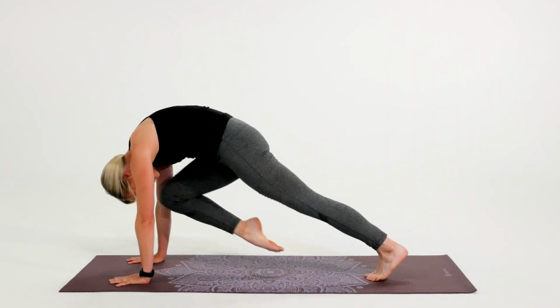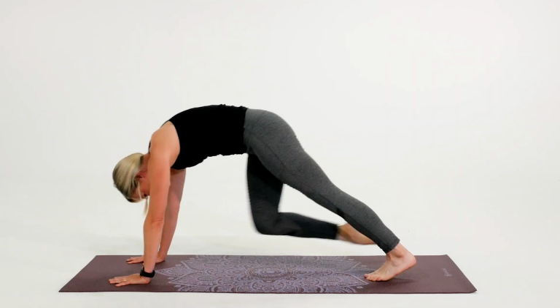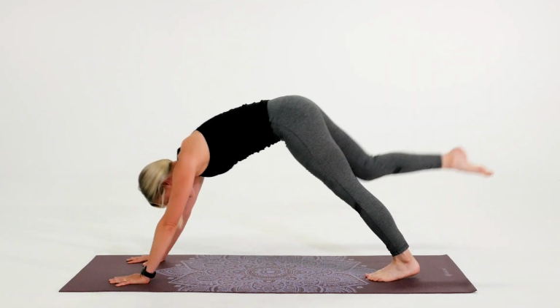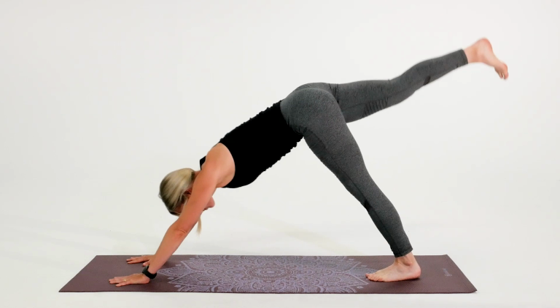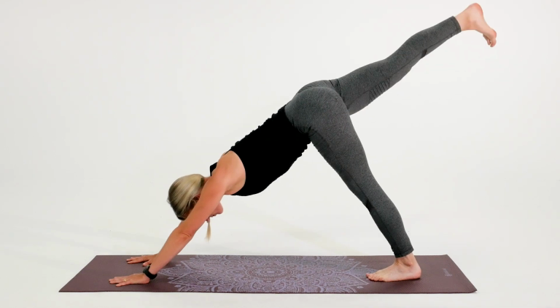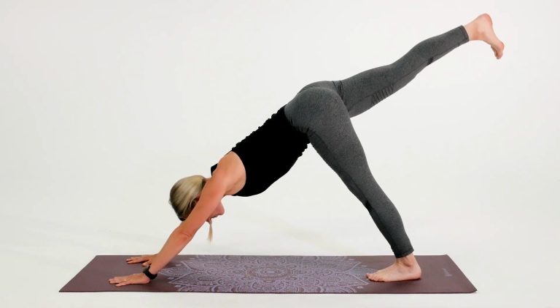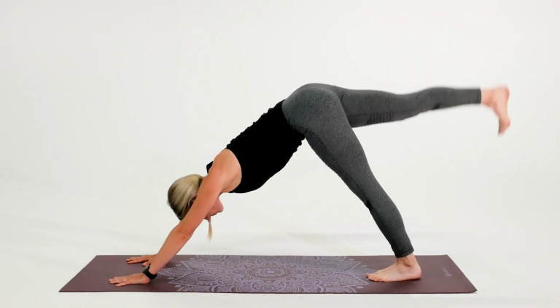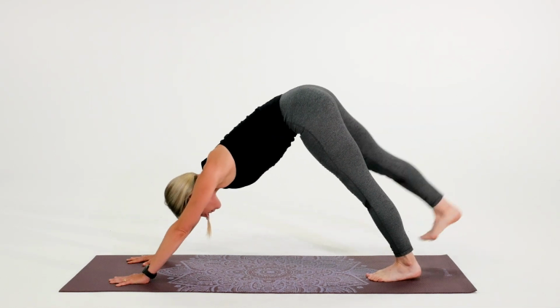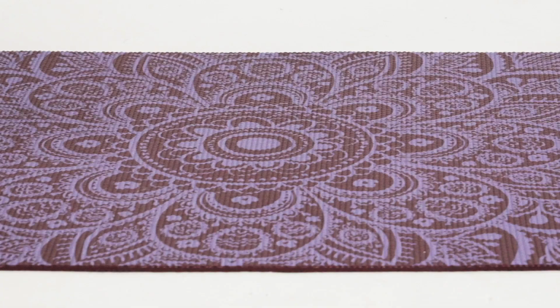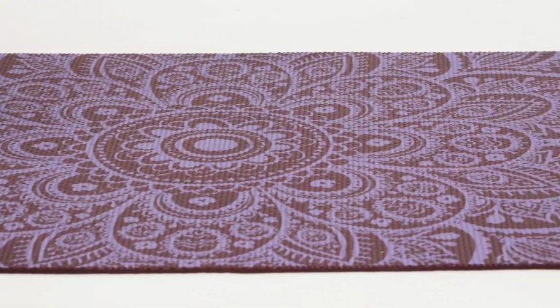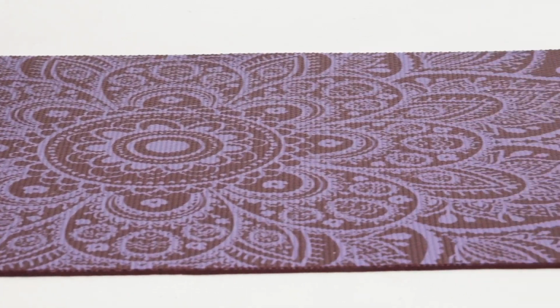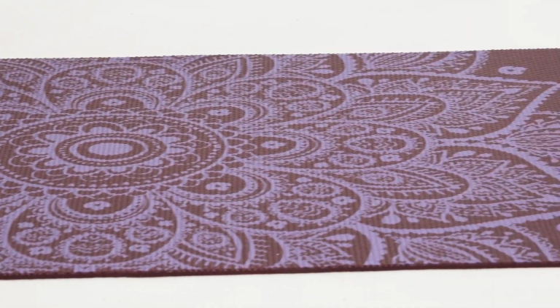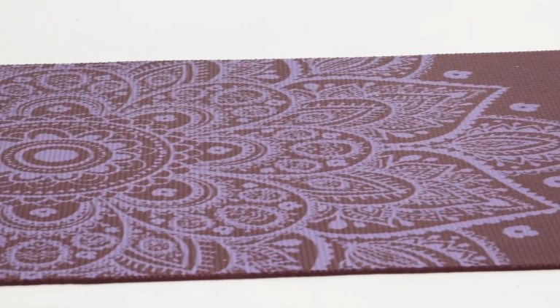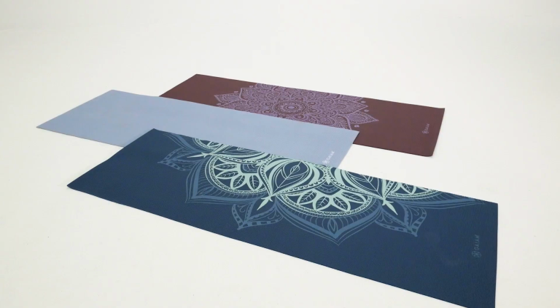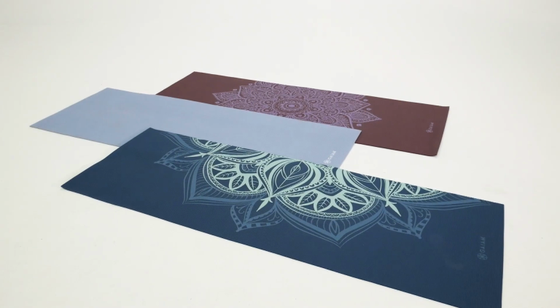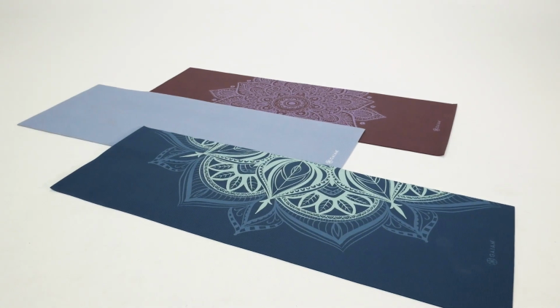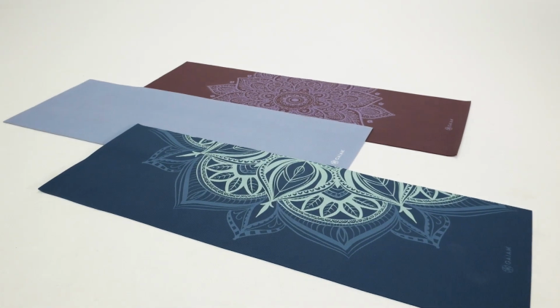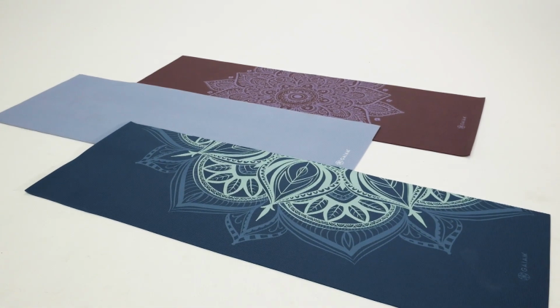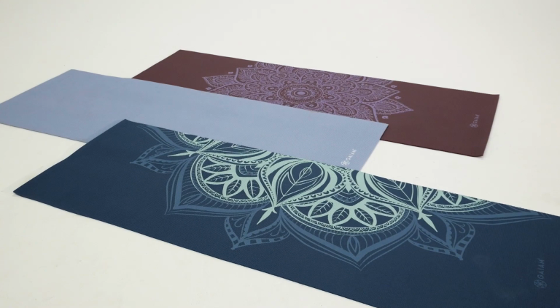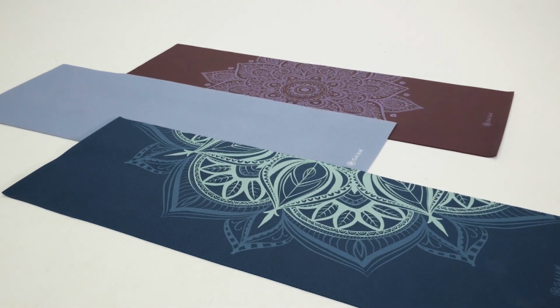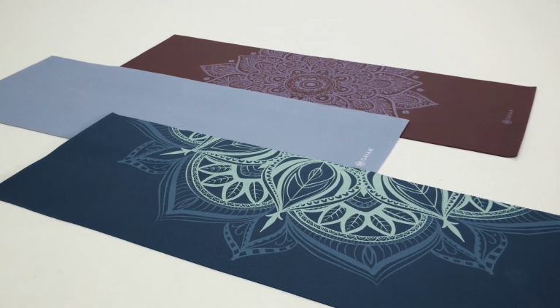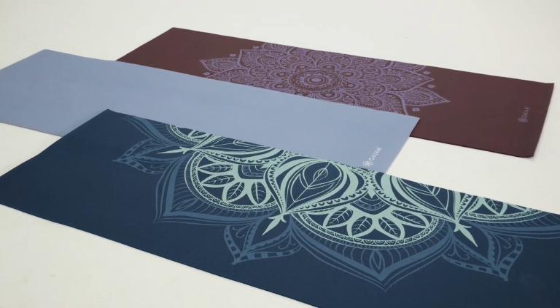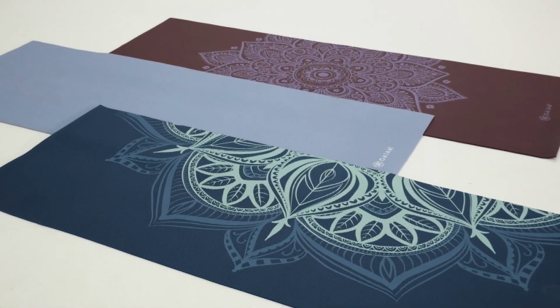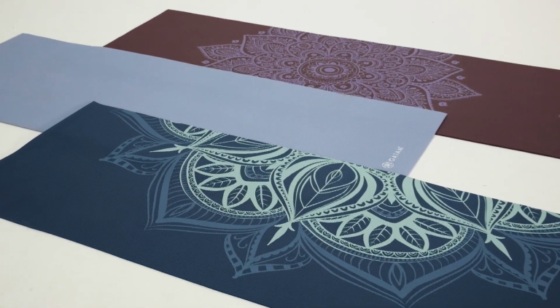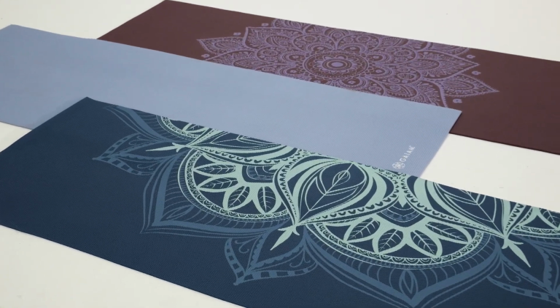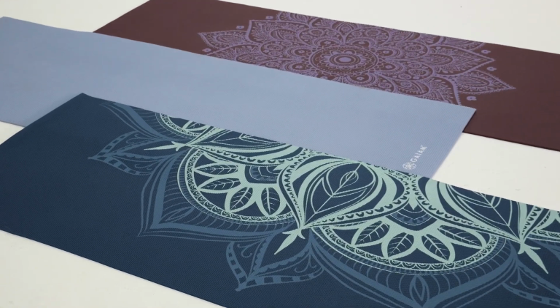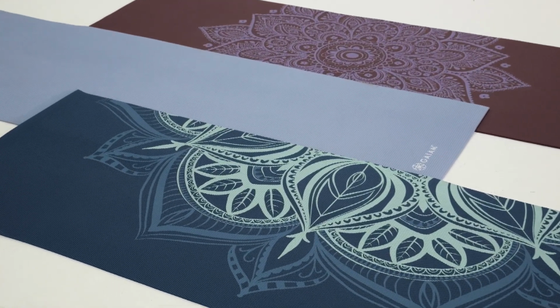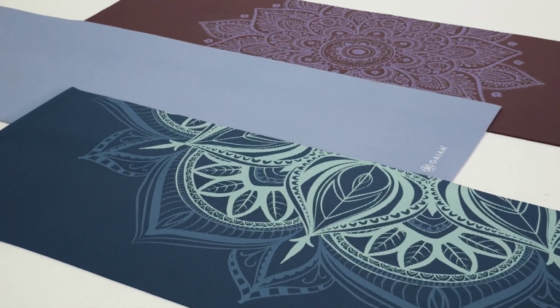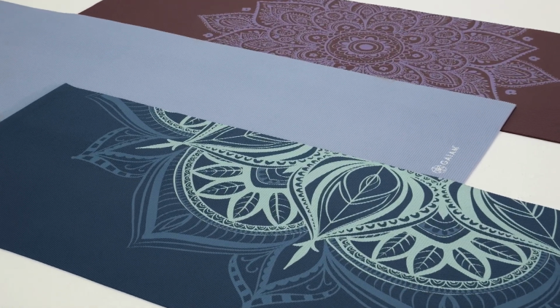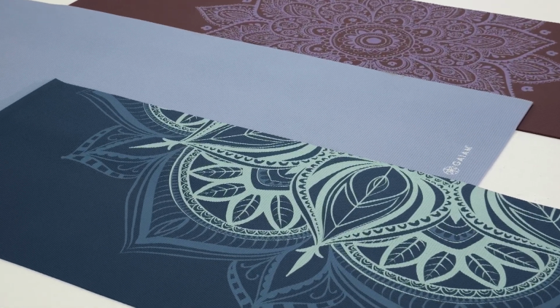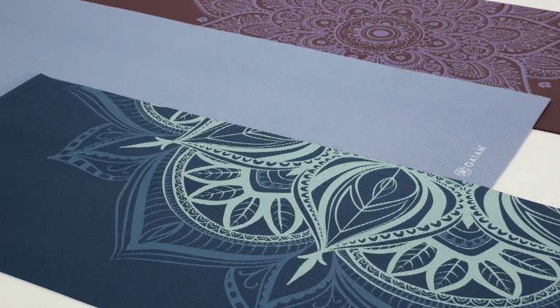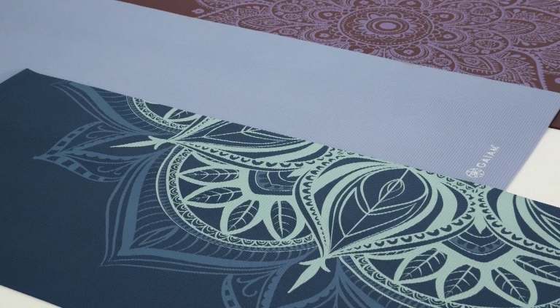They're nice and lightweight and come with a free online yoga practice. Available in a variety of colors, prints, and reversible prints, so you can pick the mat that perfectly fits your style.